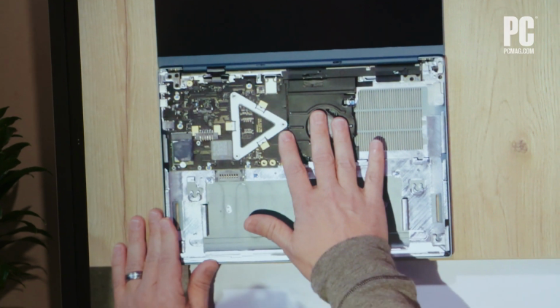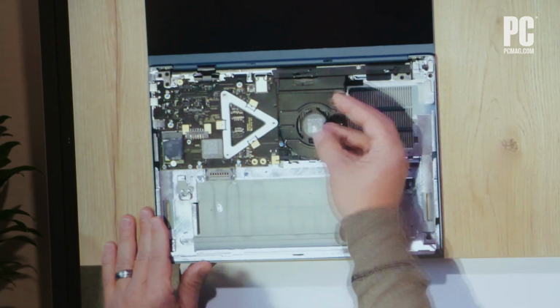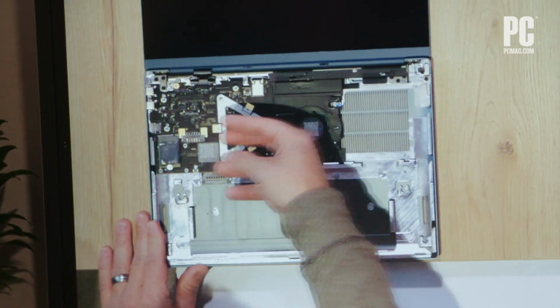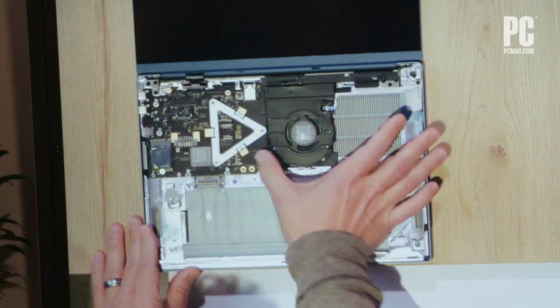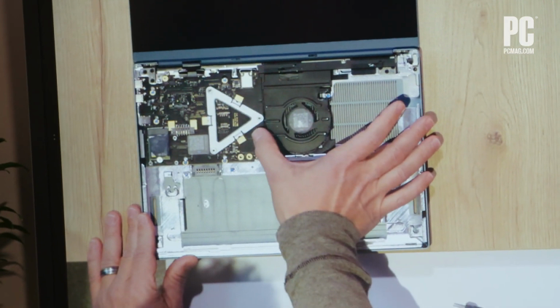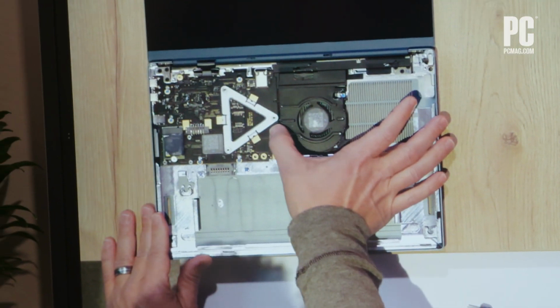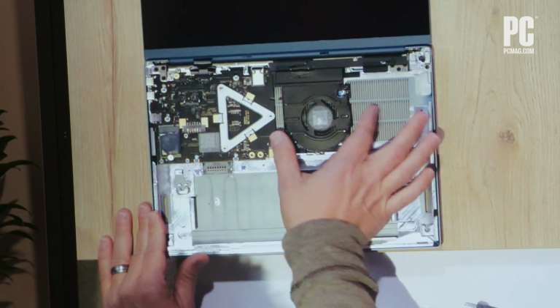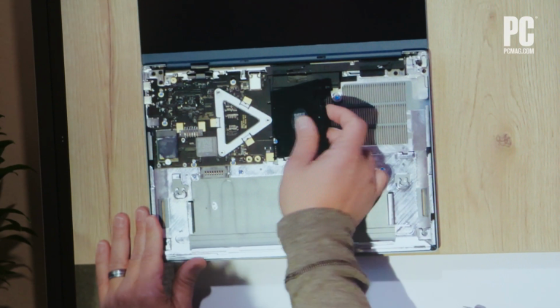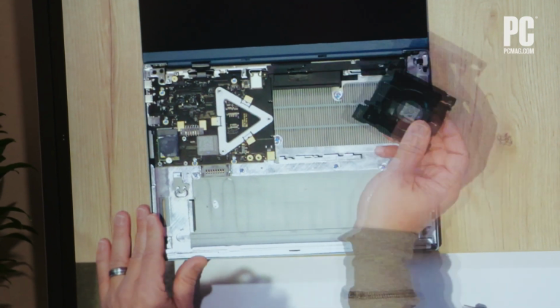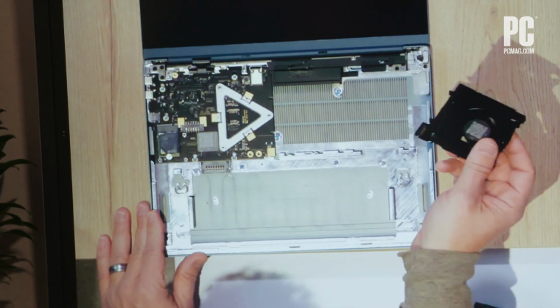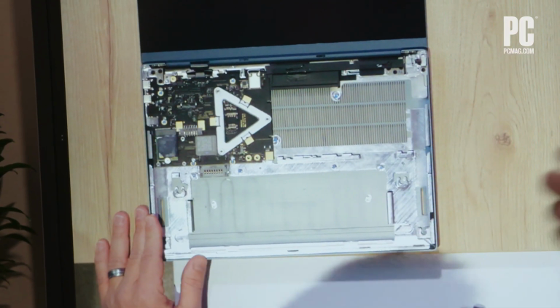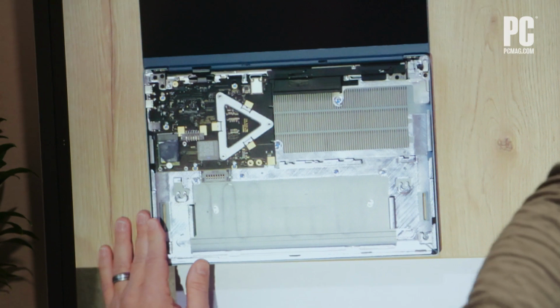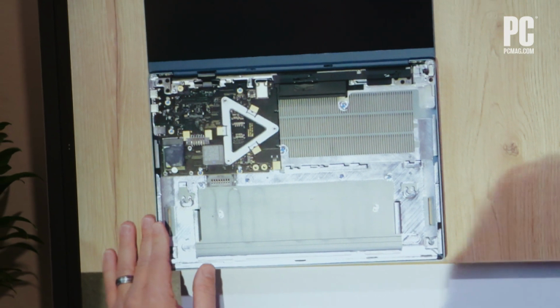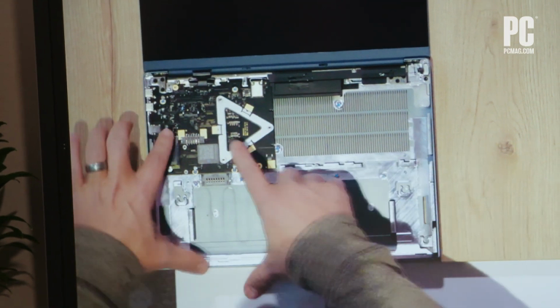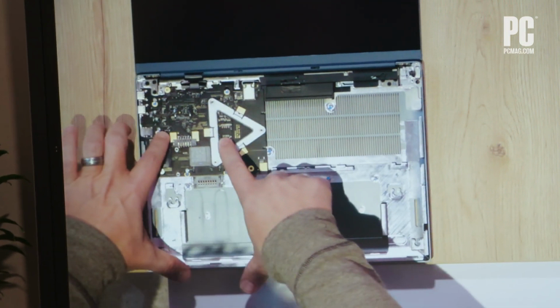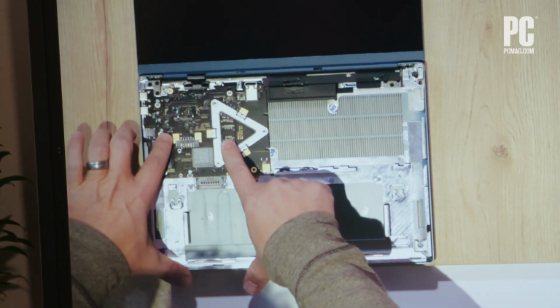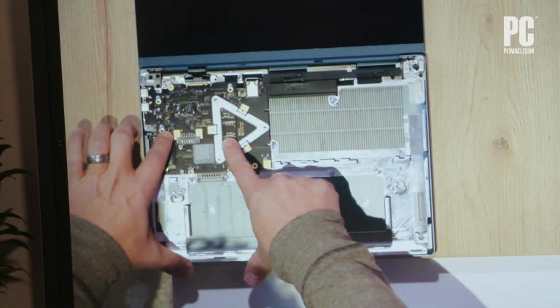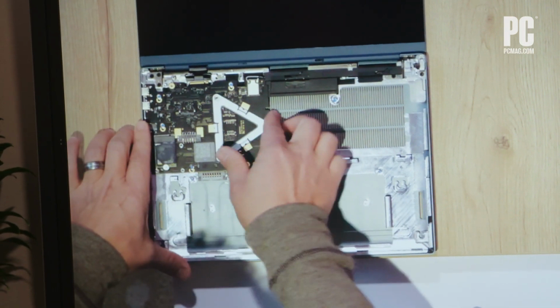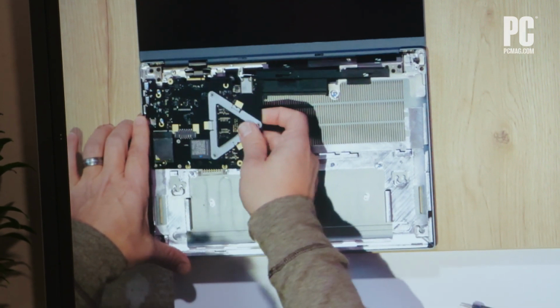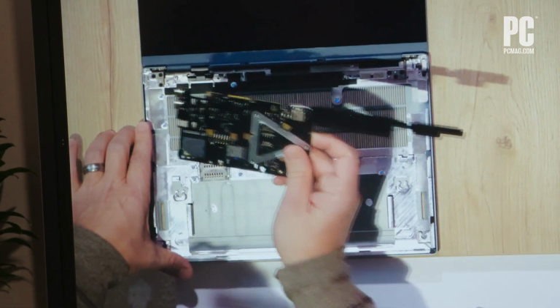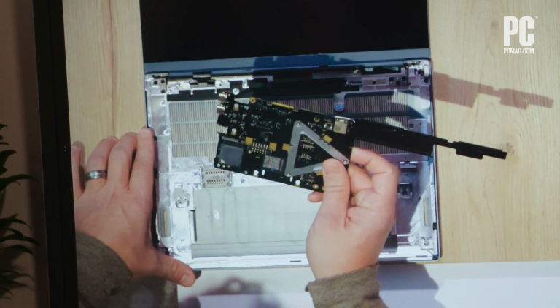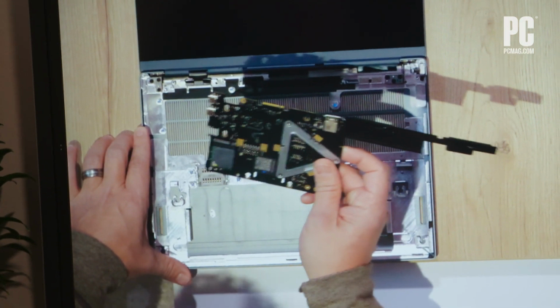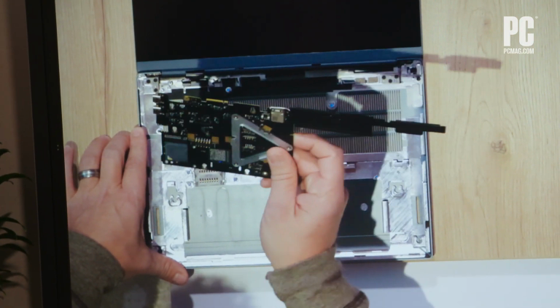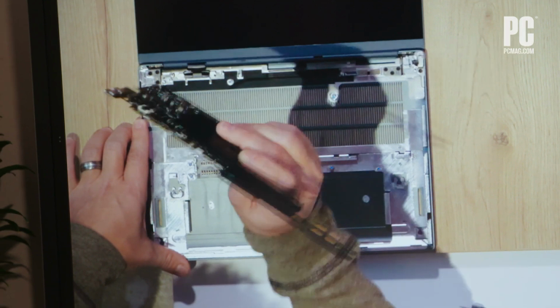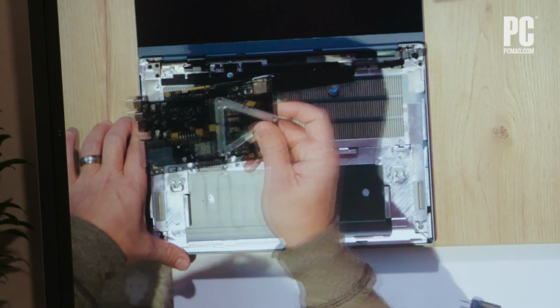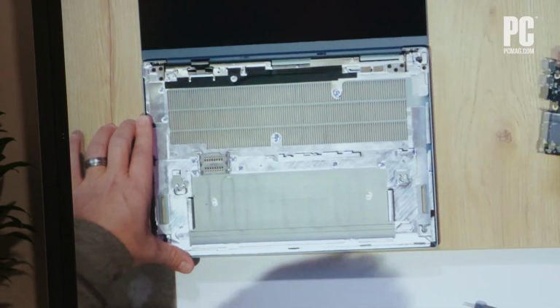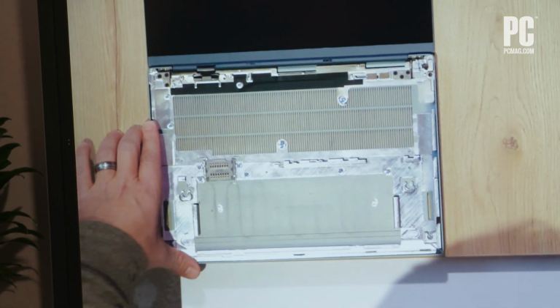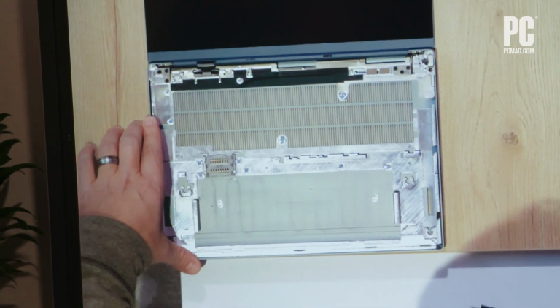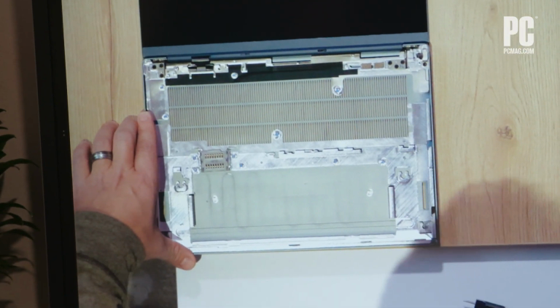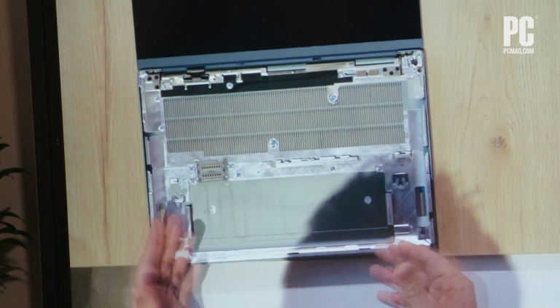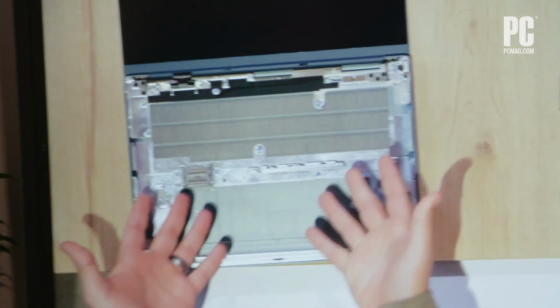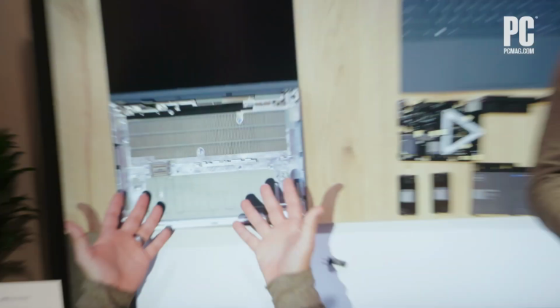The fewer parts that are tied, soldered, or fixed to one another, the more easily they can be removed, recycled, and shared. Displays, keyboards, batteries, and the motherboard all age and take damage at different rates, so separating them into discrete parts — as on a desktop — is ideal for this concept when it comes time to replace or dispose of them.